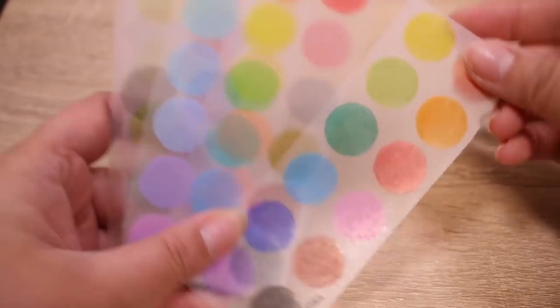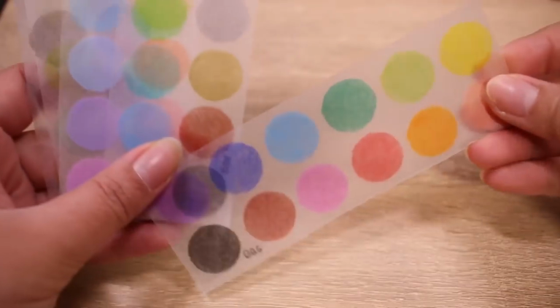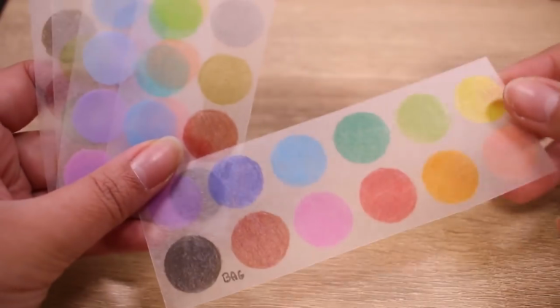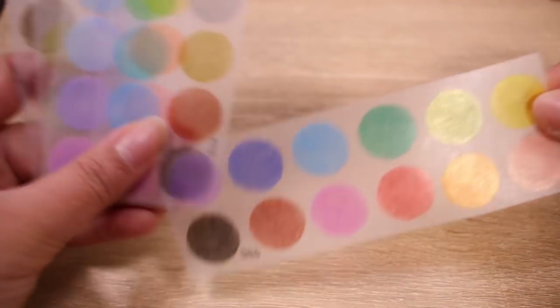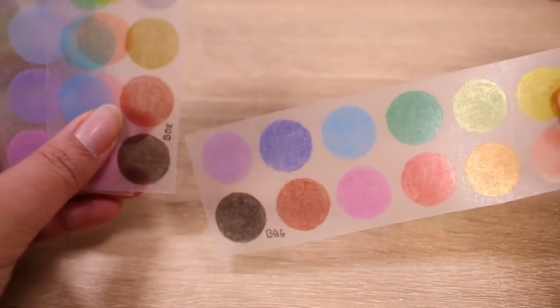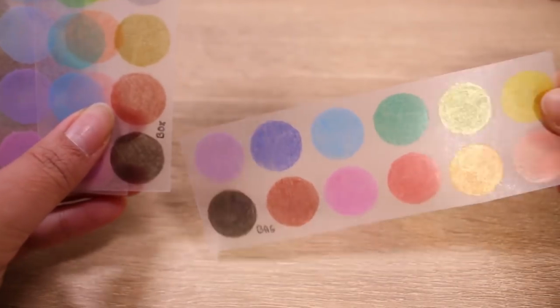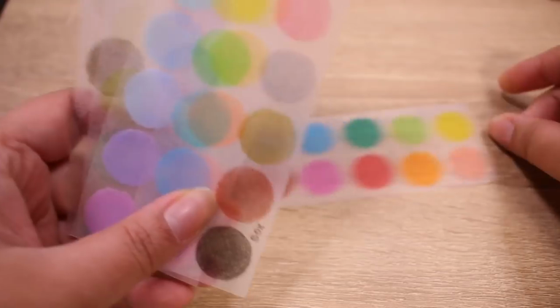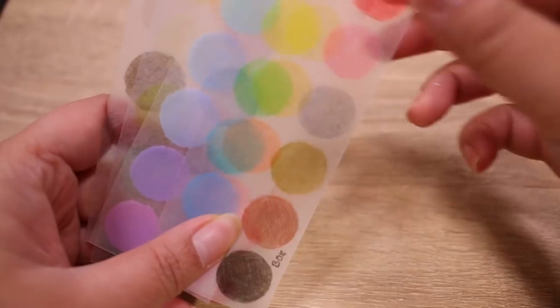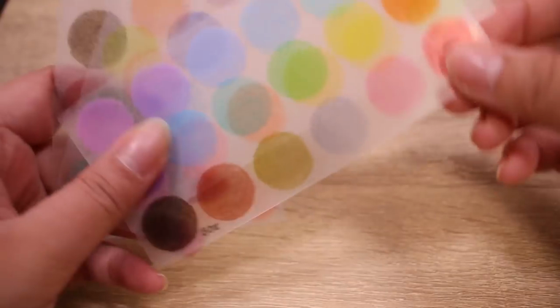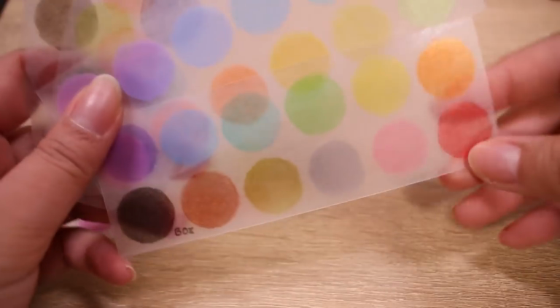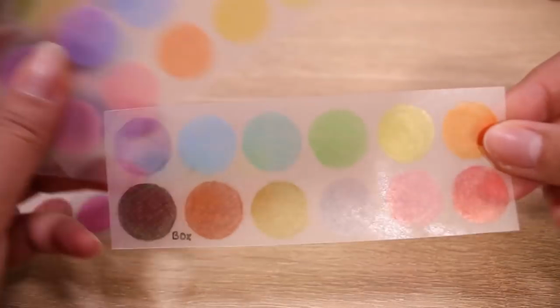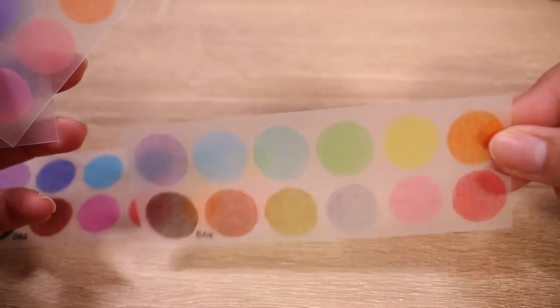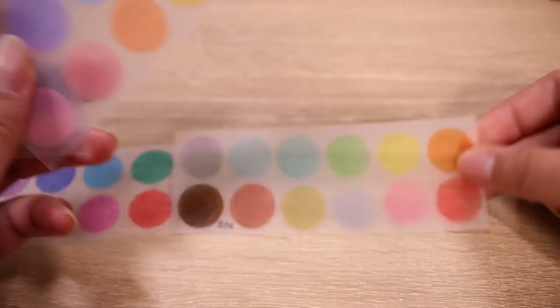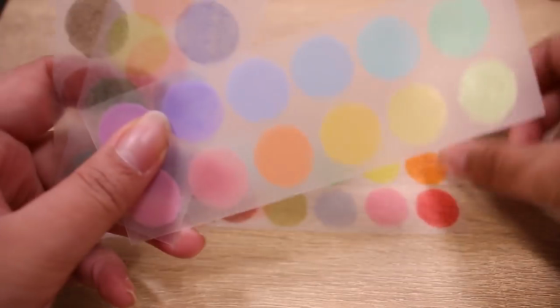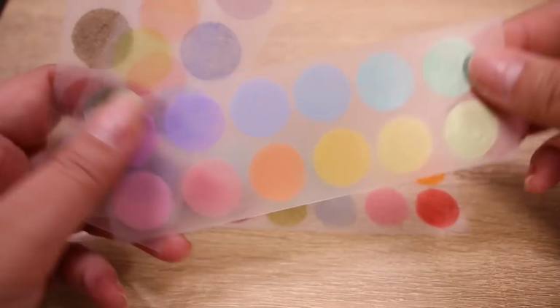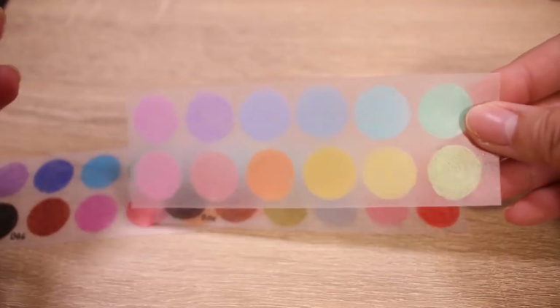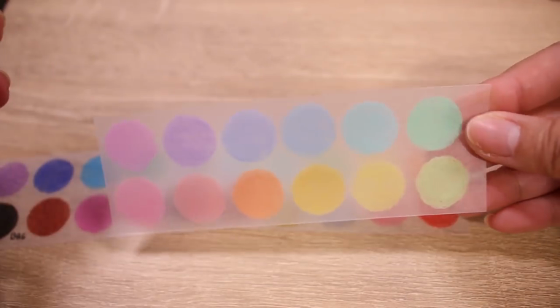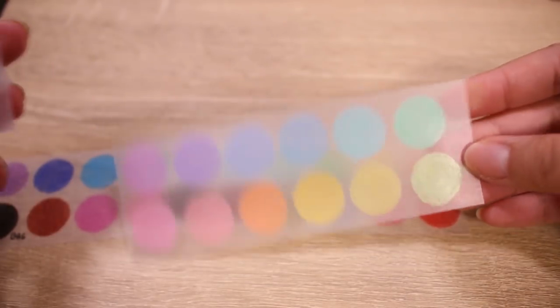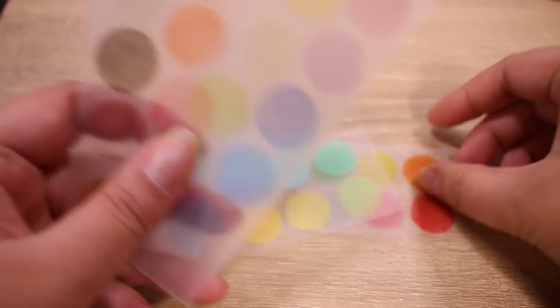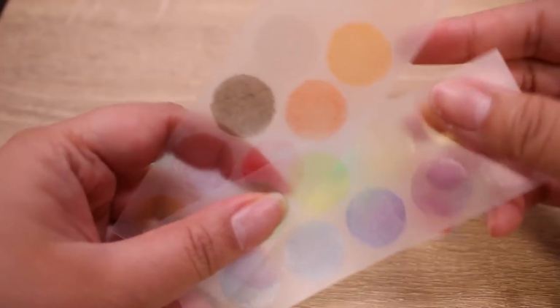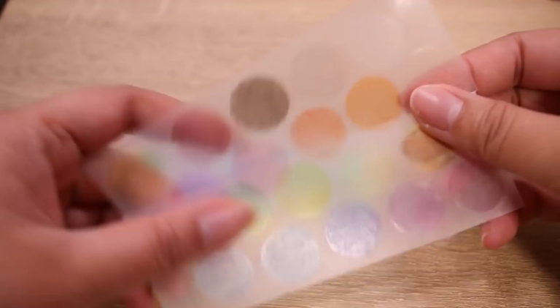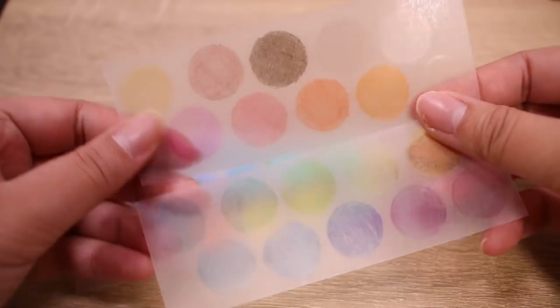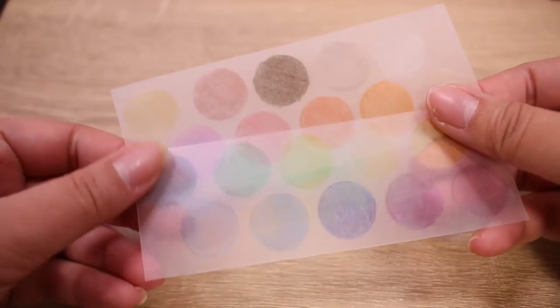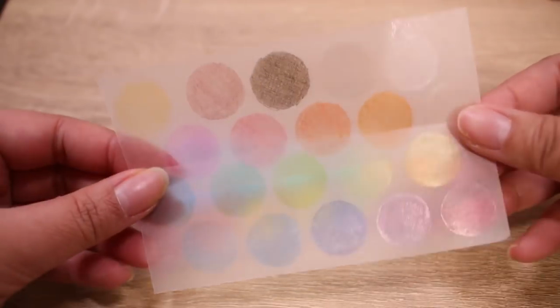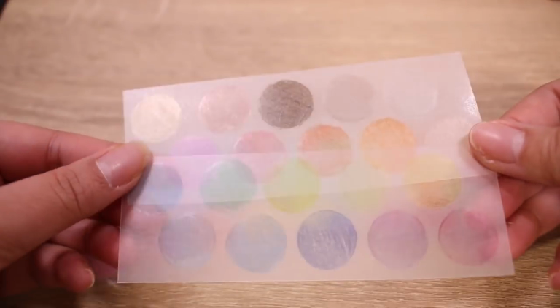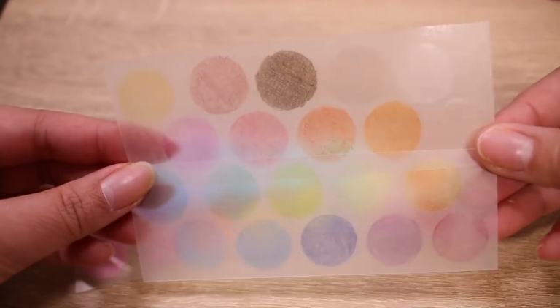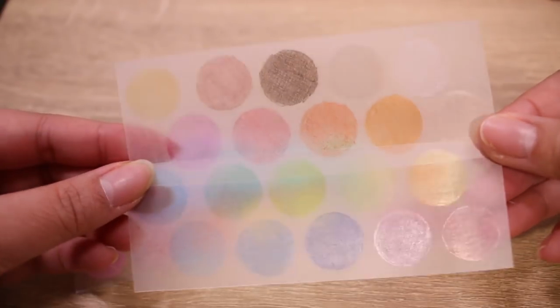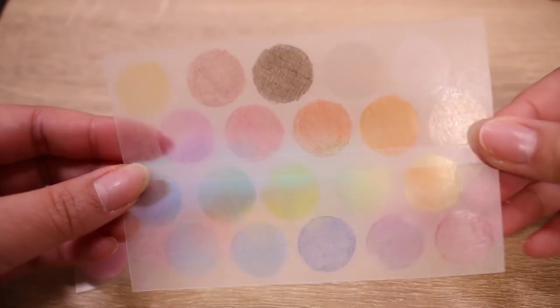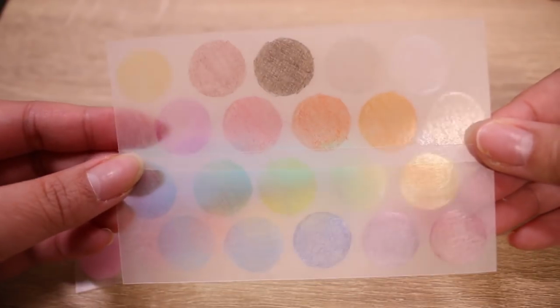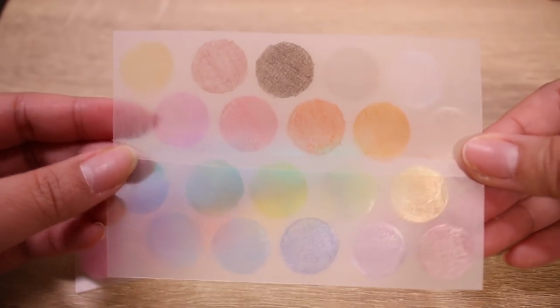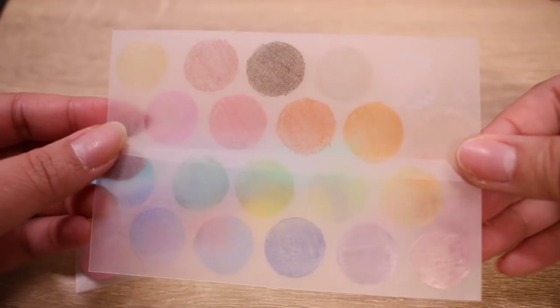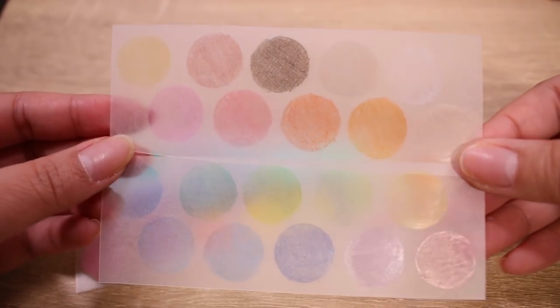Can't forget about the swatches. I cut them out by set and you can already kind of see which ones are looking good — it's not the set of 20.